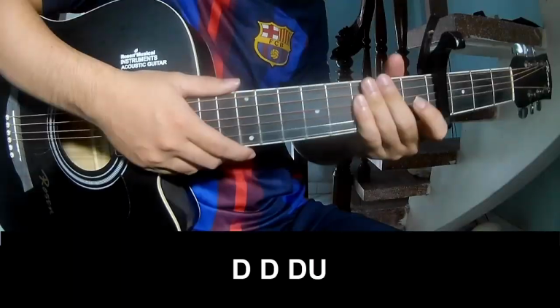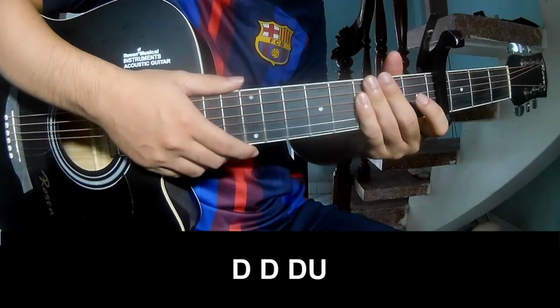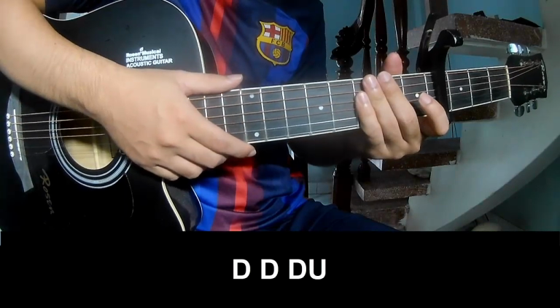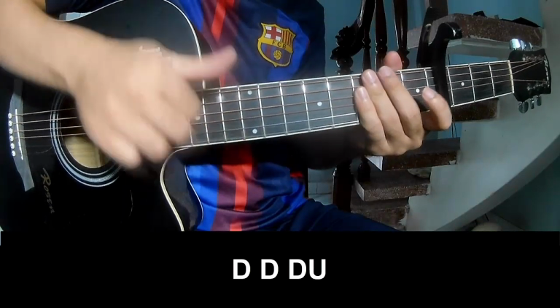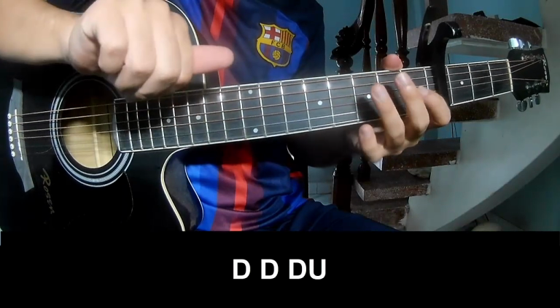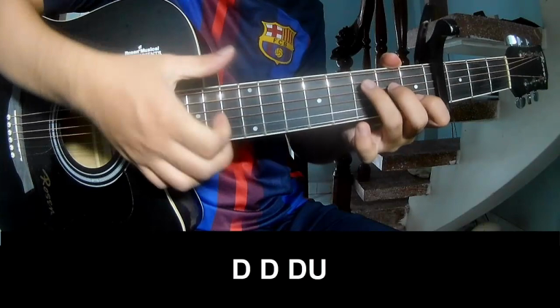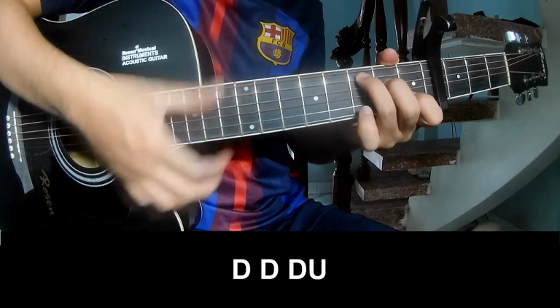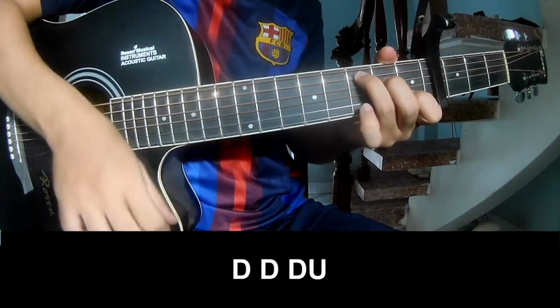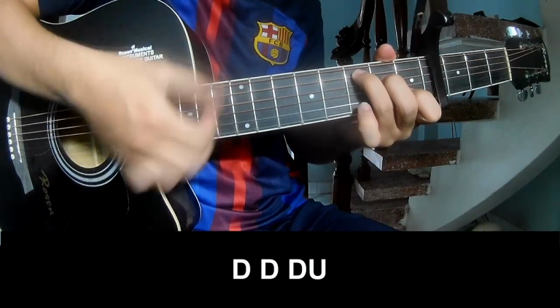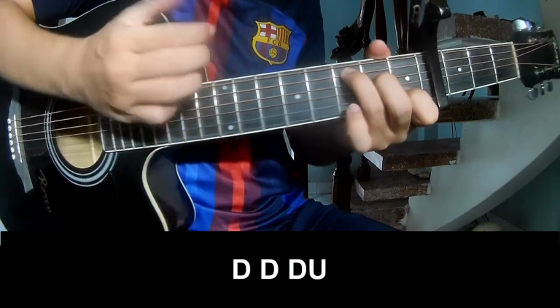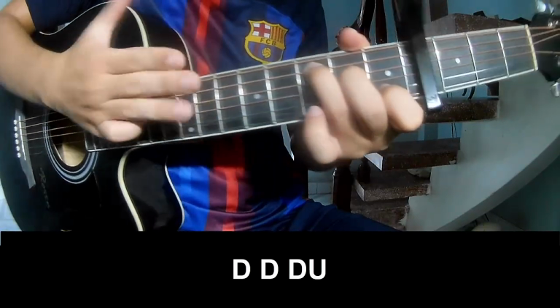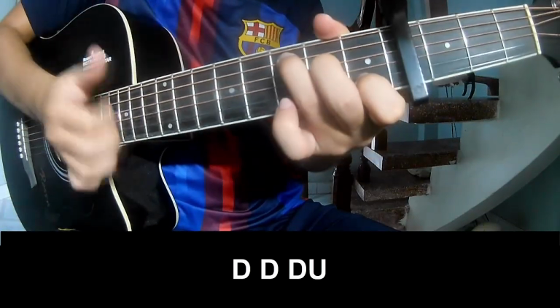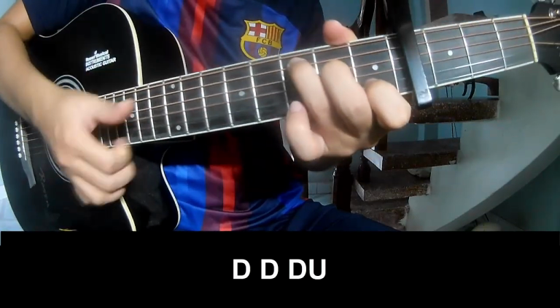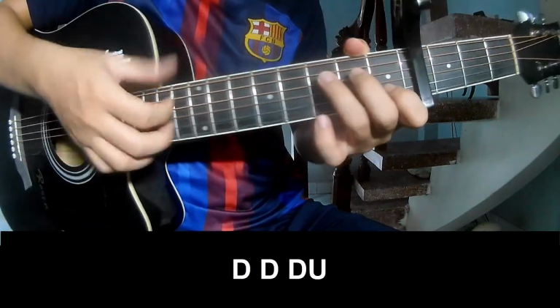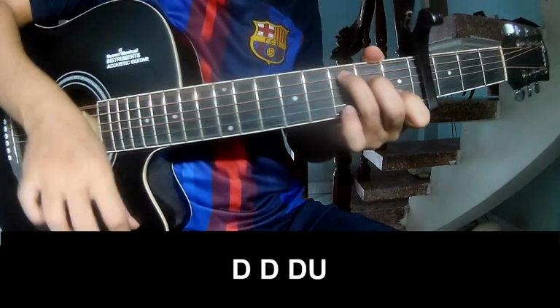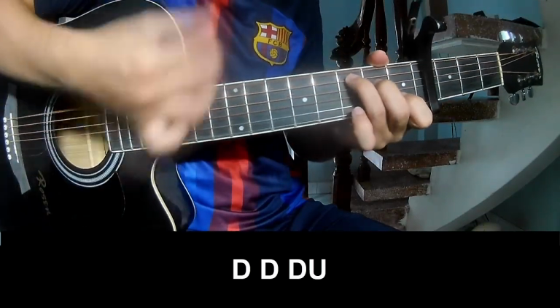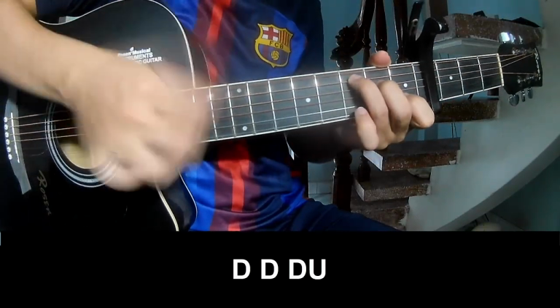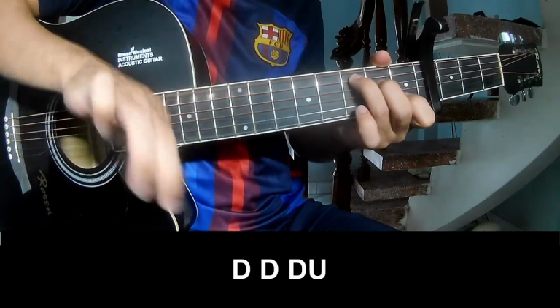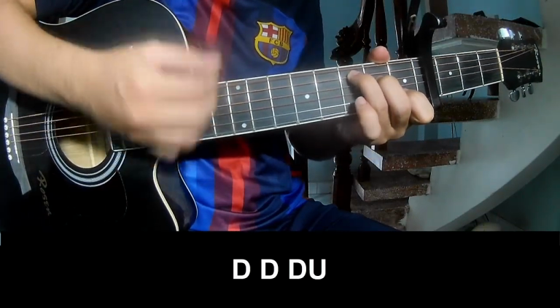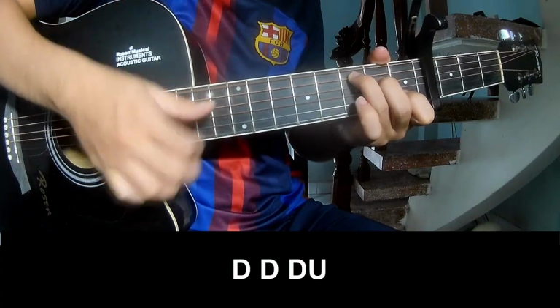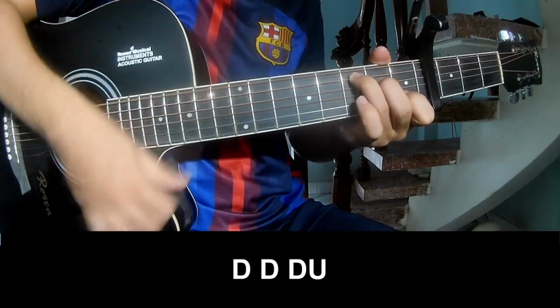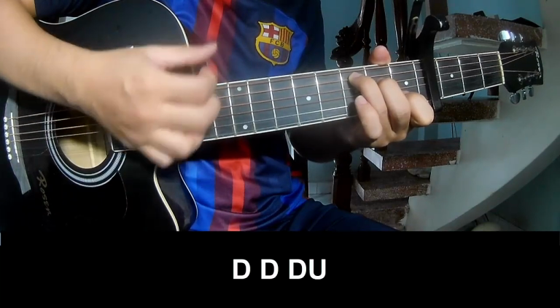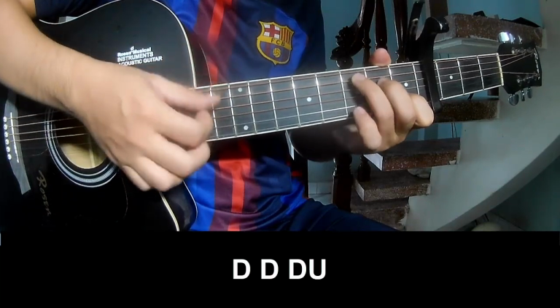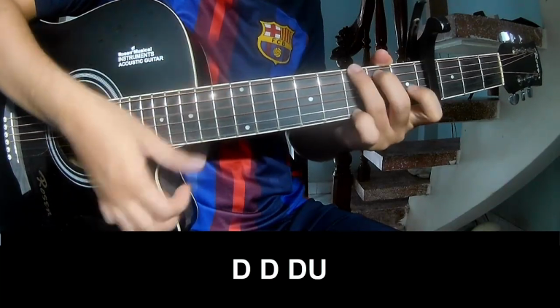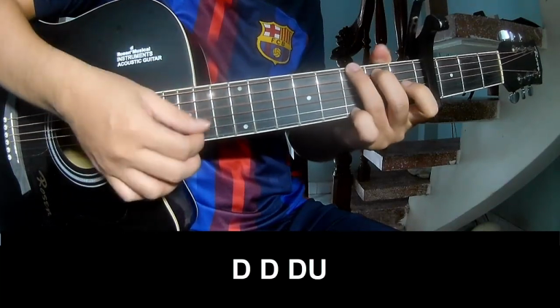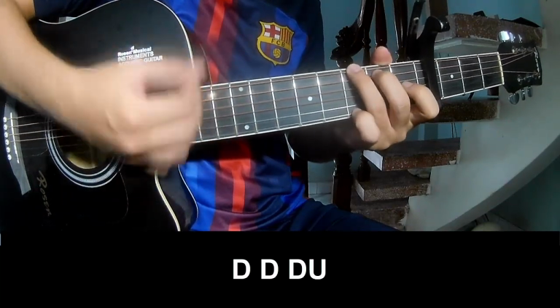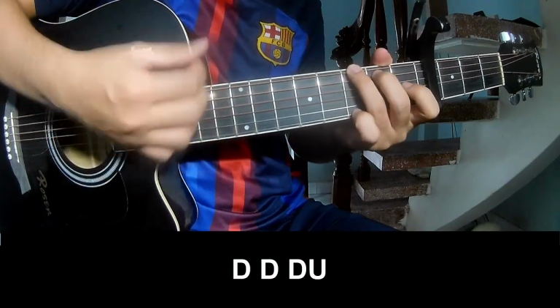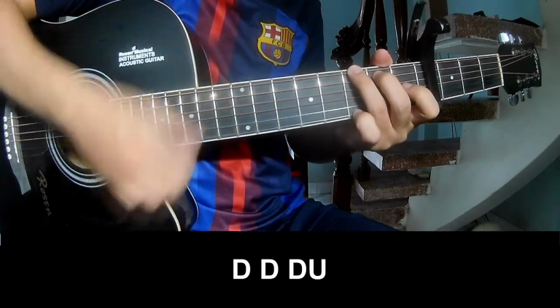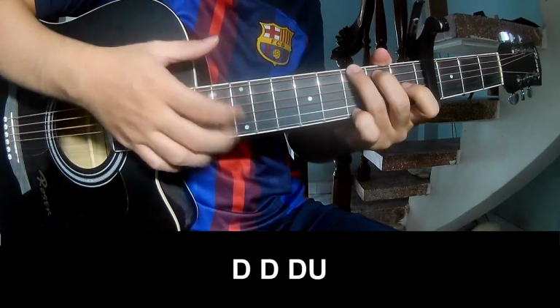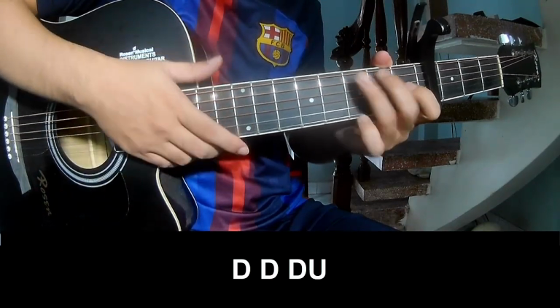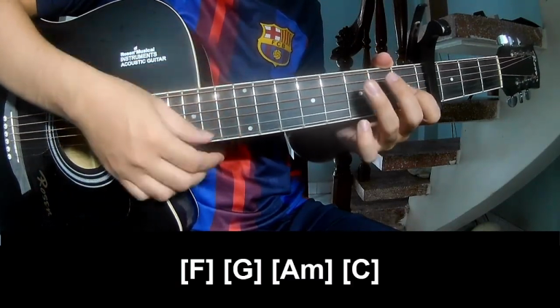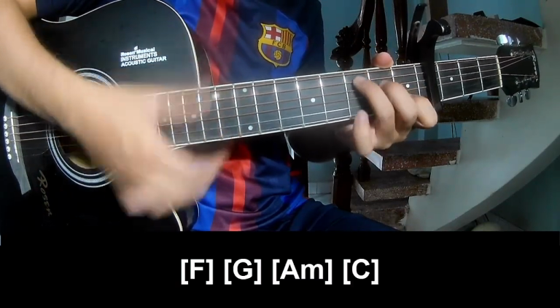To the chorus, should play: down, down, up, up, down, down, down, down, down, up, down, down. And should play along C.